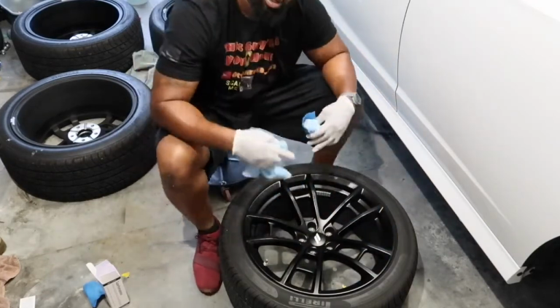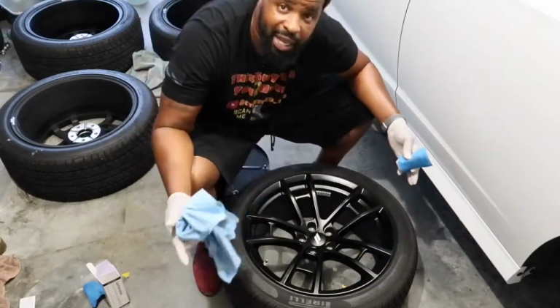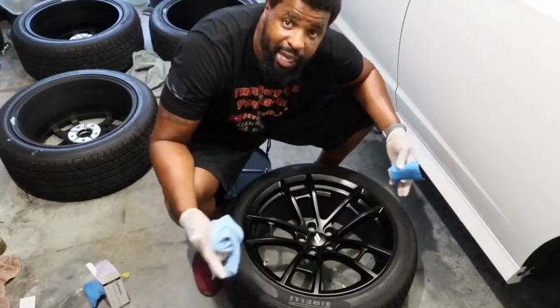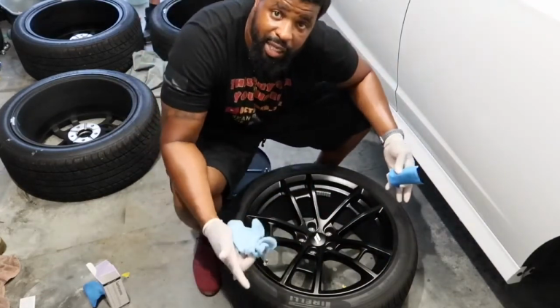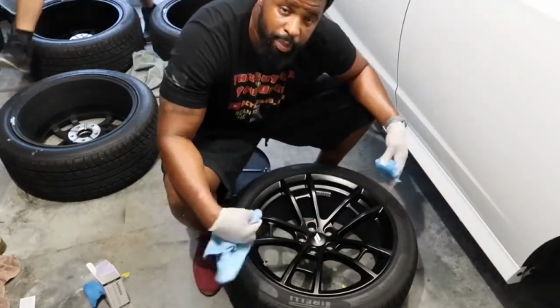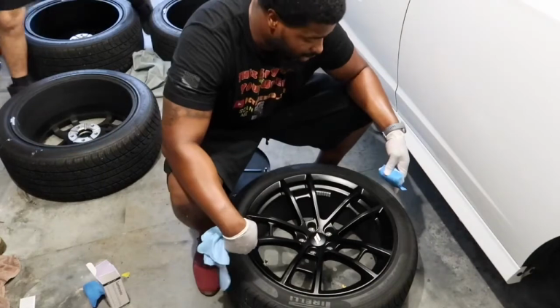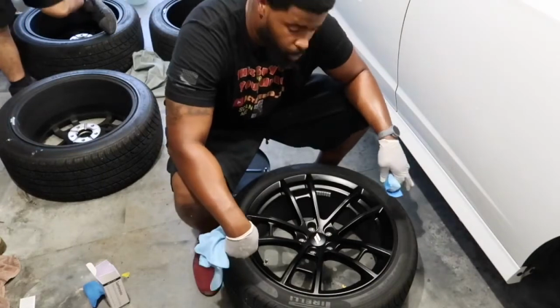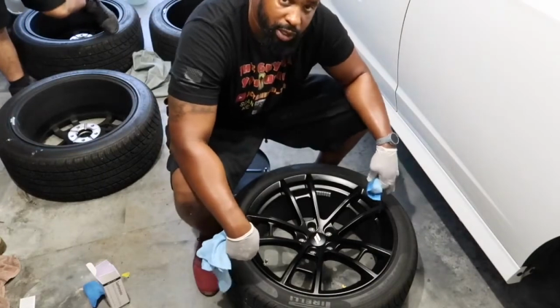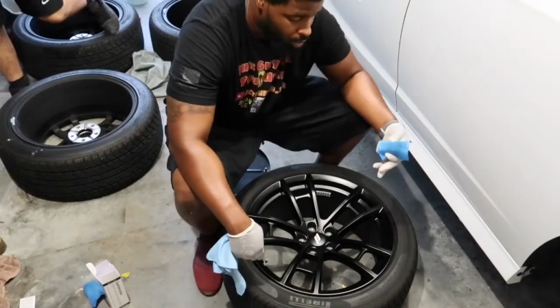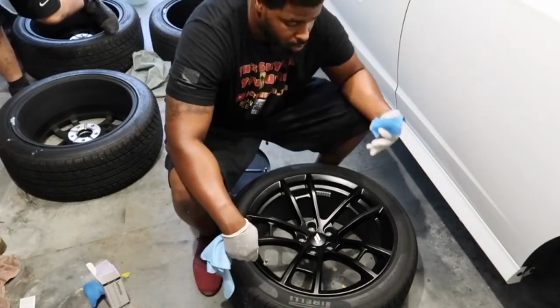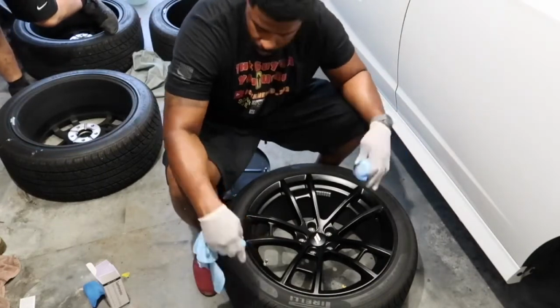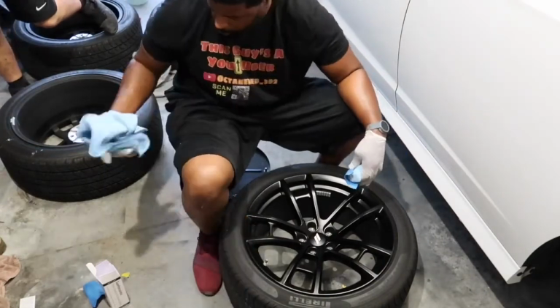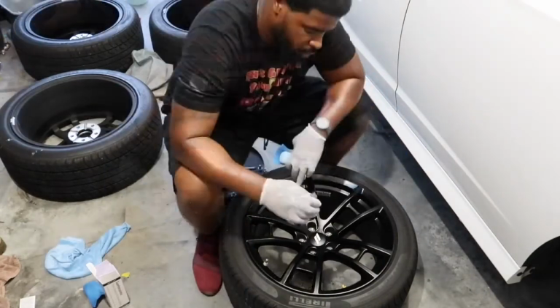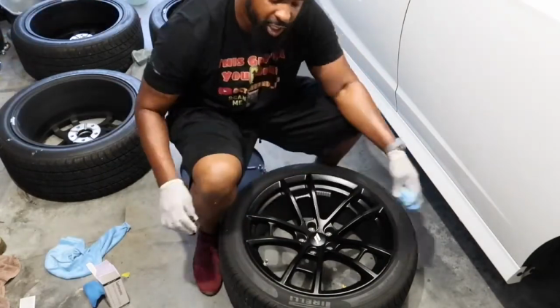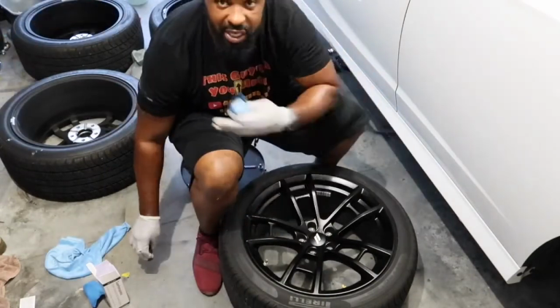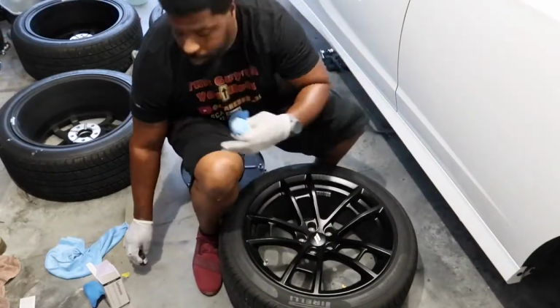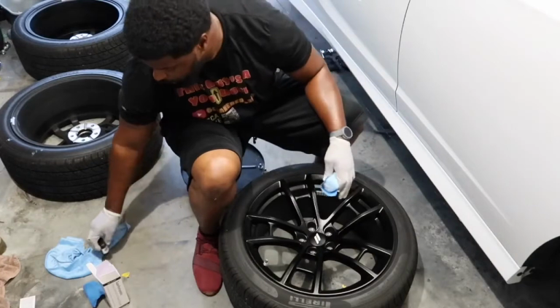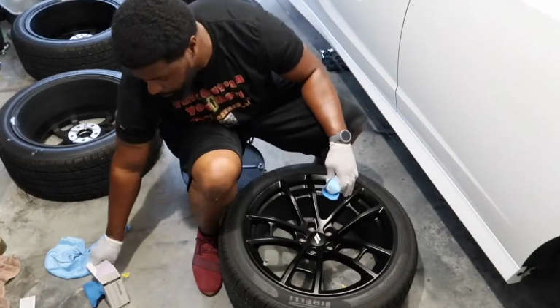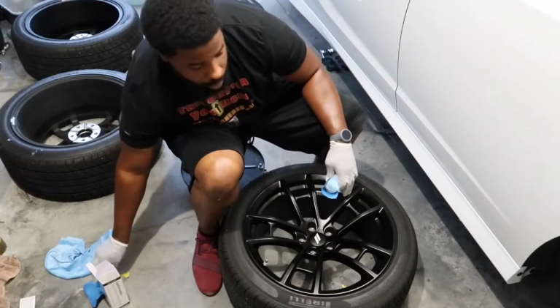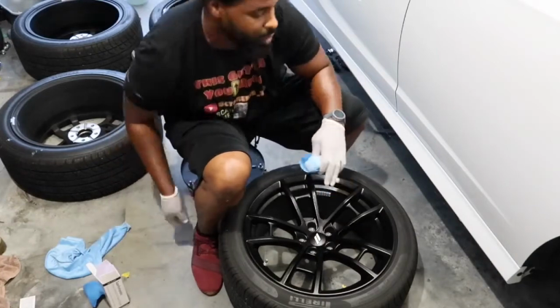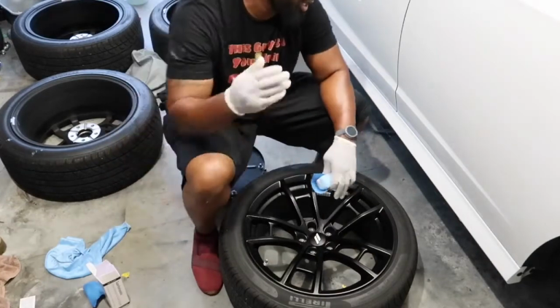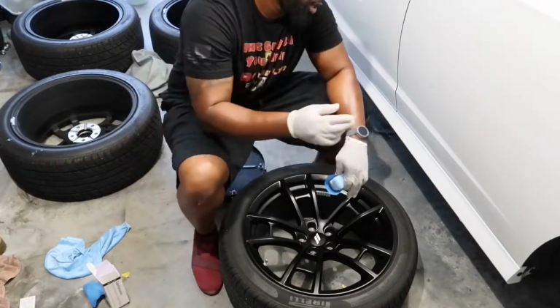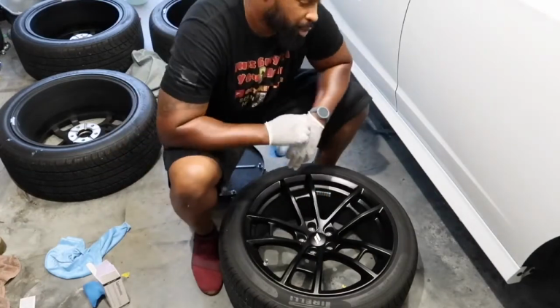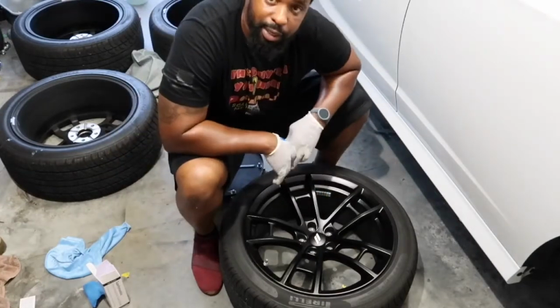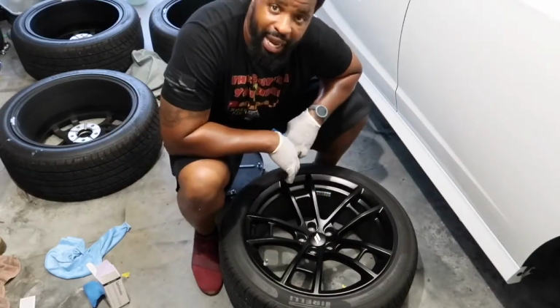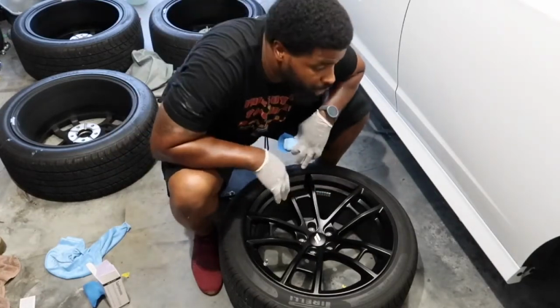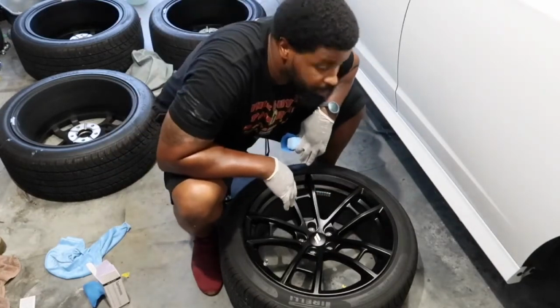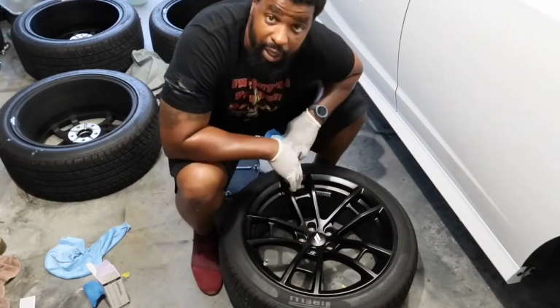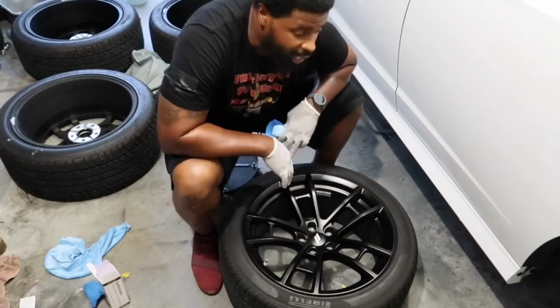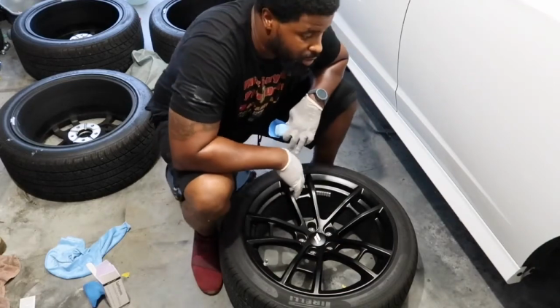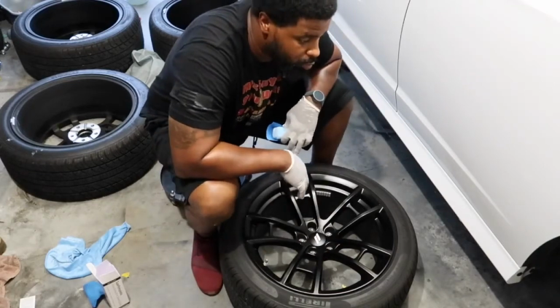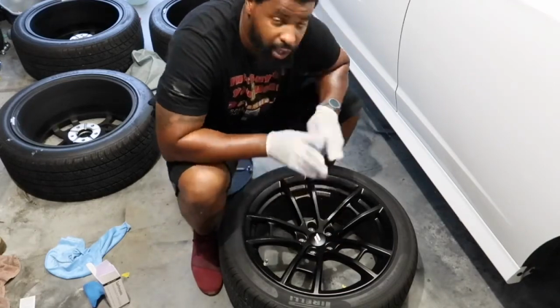If you want, you let it dry for 20 minutes and hit it again, but before it dries completely you do one pass with the rag. You're not wiping it away — you're smoothing it out, evening it over the entire surface so you won't have lines from when you were applying it. That's how easy it is to apply the Poor Boys ceramic coating. I'm going to speed the rest of these up and we'll be right back with the brake system. I got a little help from a good buddy of mine — I'll introduce him when we get there.